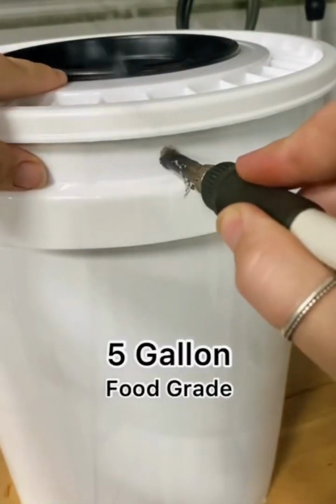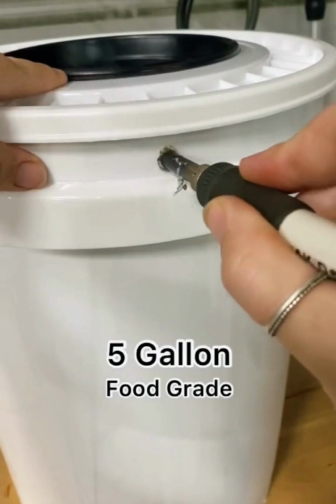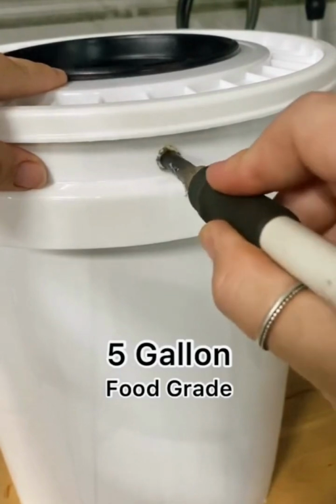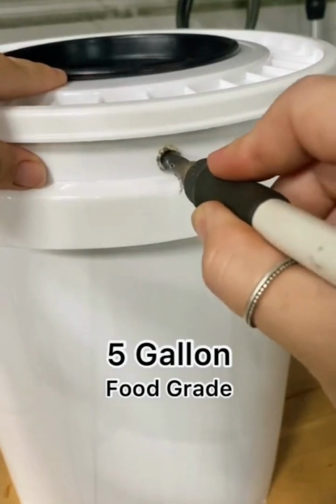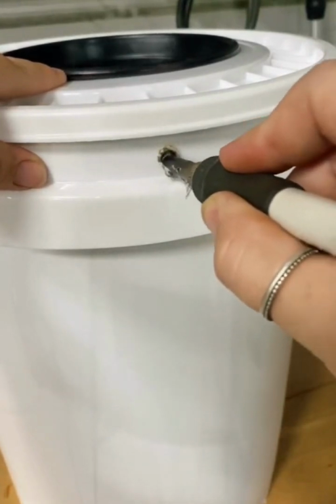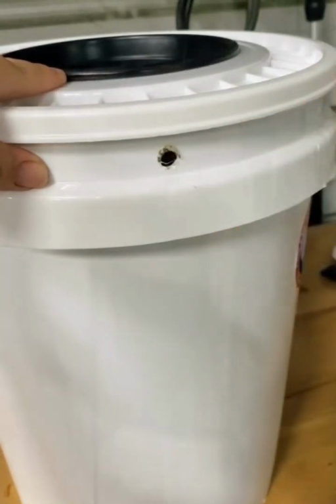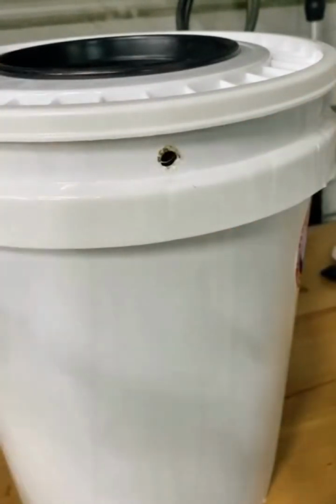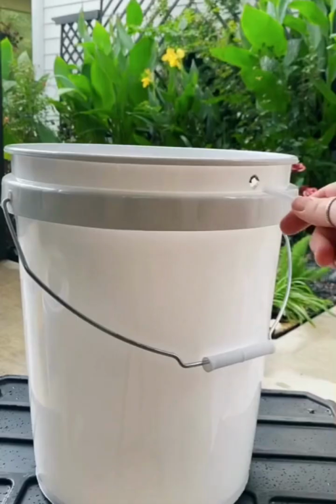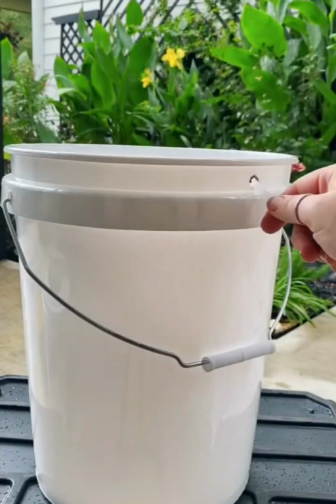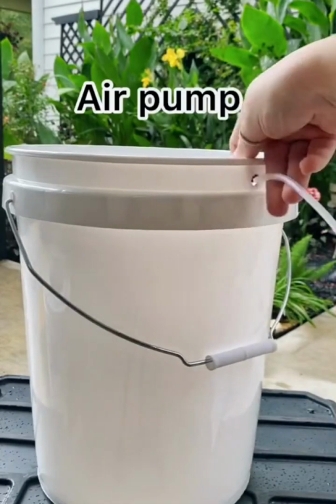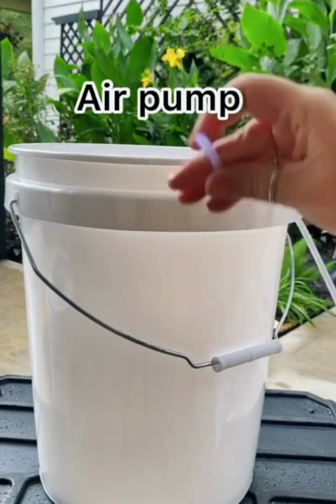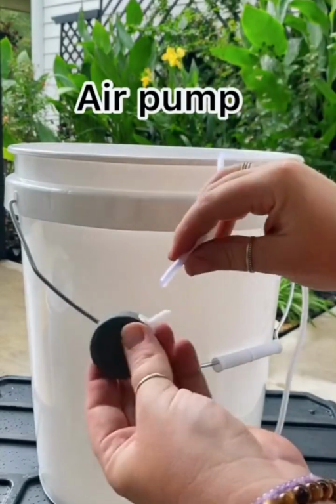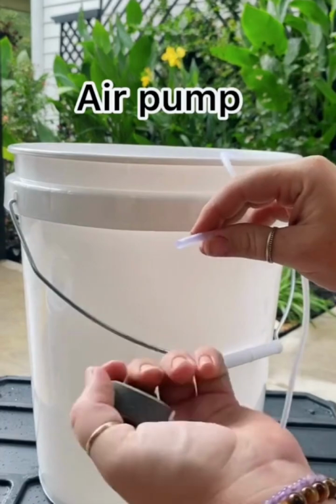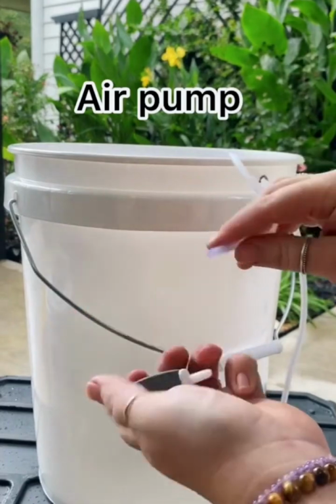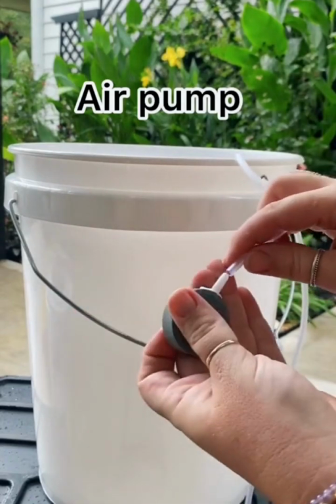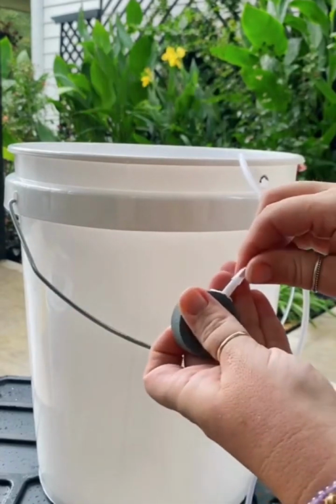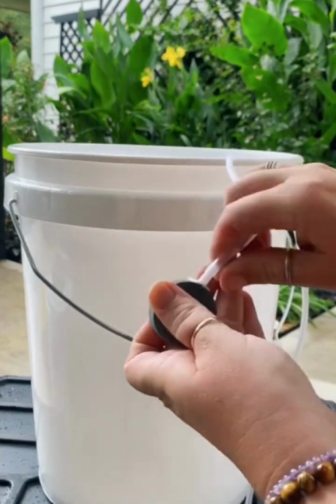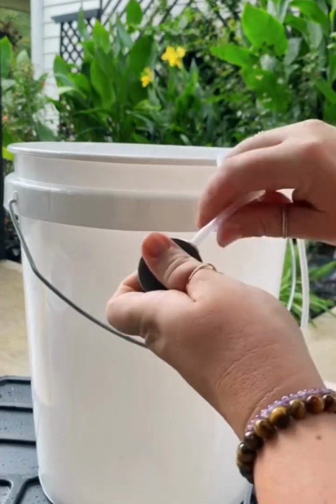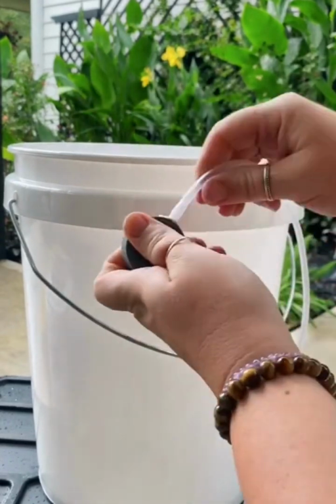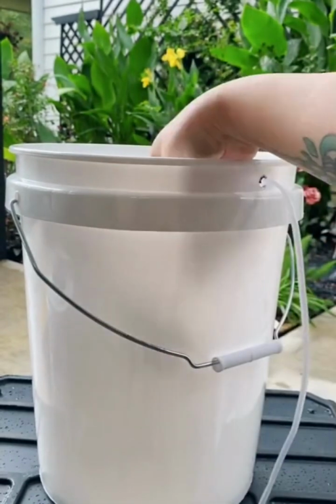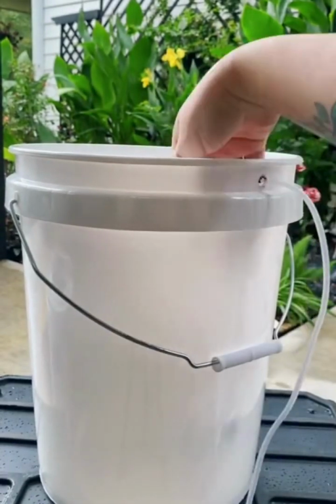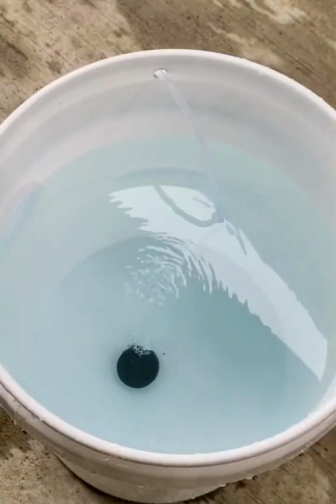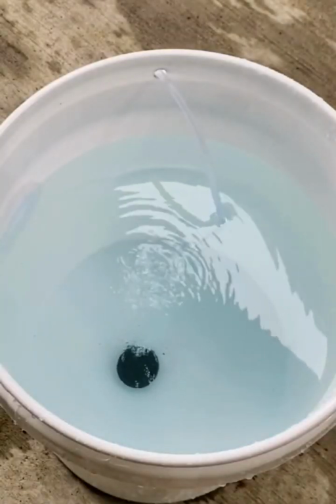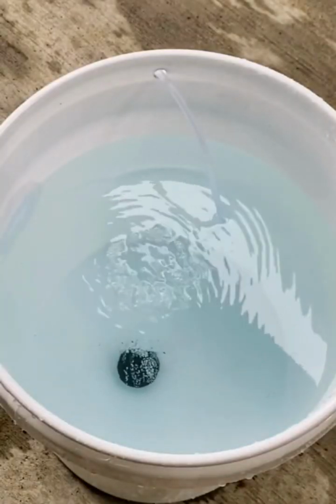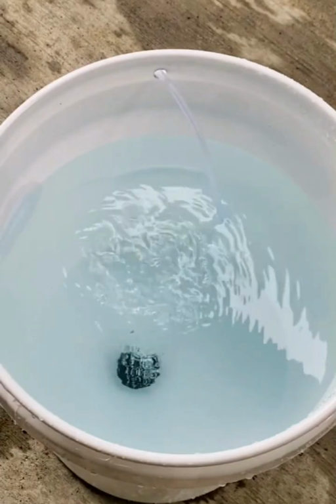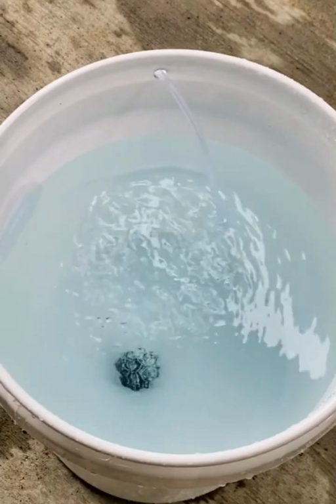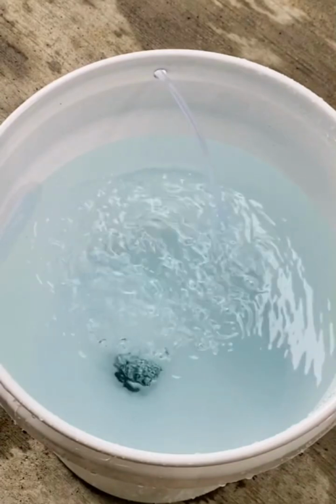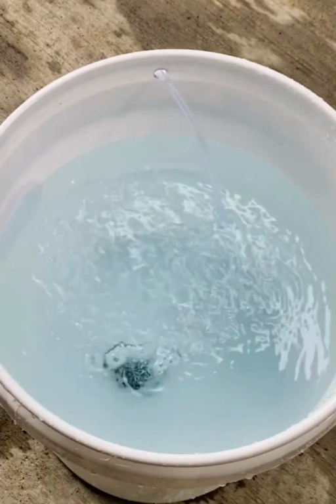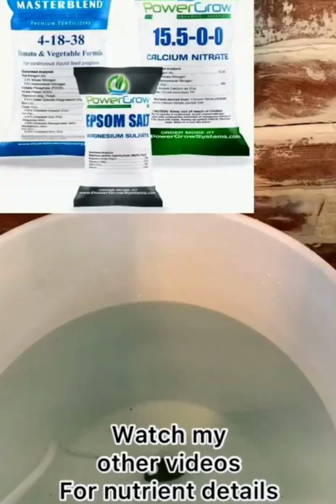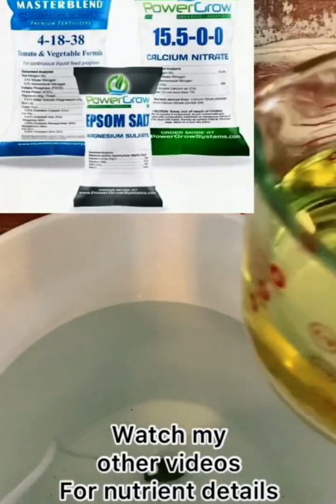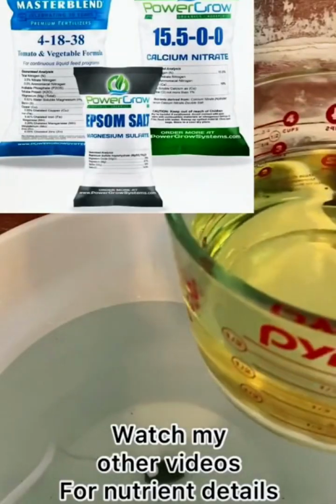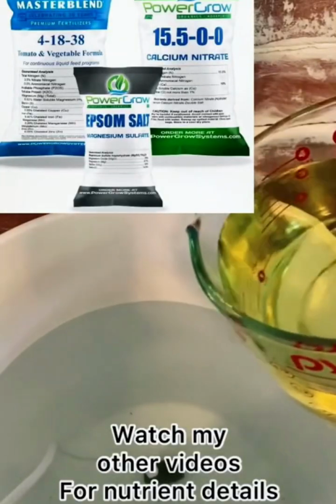Create a hole on the side of your bucket, either by melting it or drilling it out. Feed the tubing for your air pump through the hole and connect your air stone. This is going to create the tiny bubbles that will improve your plant's health.